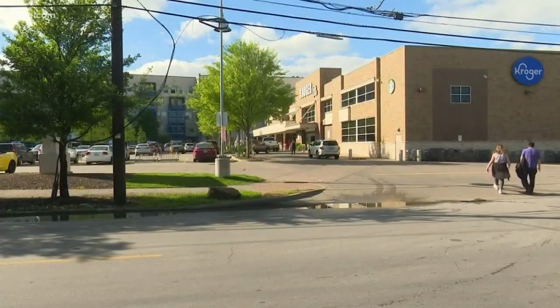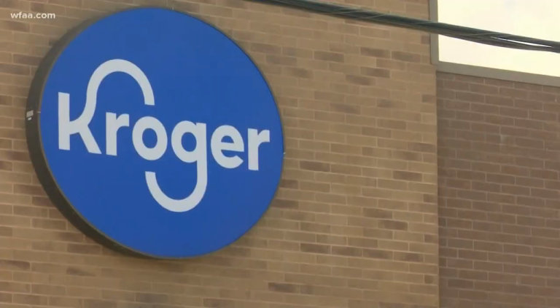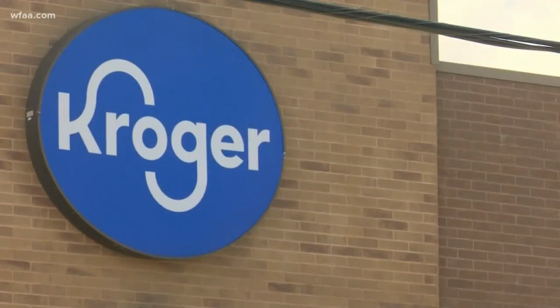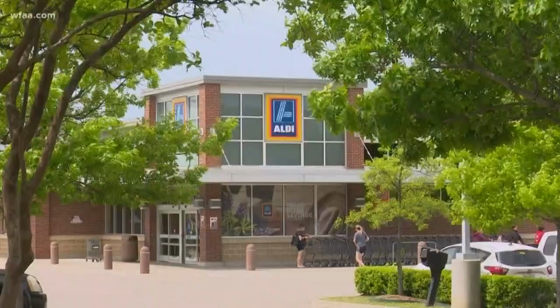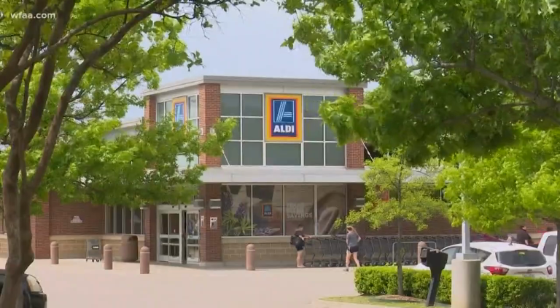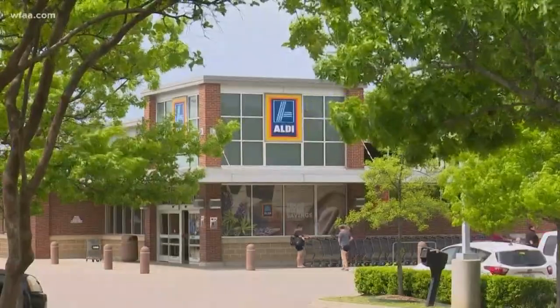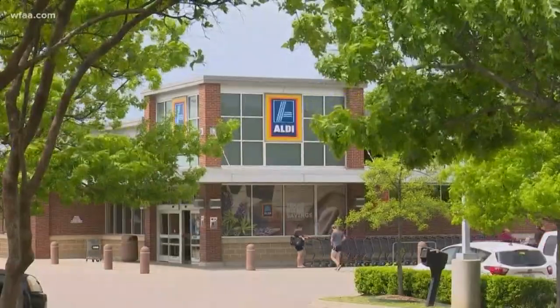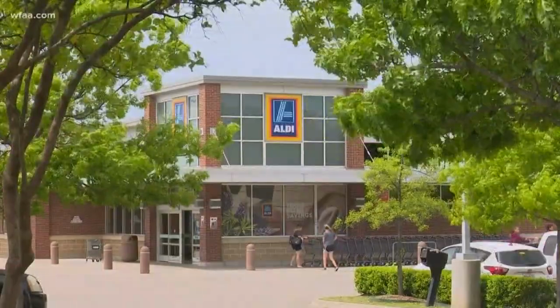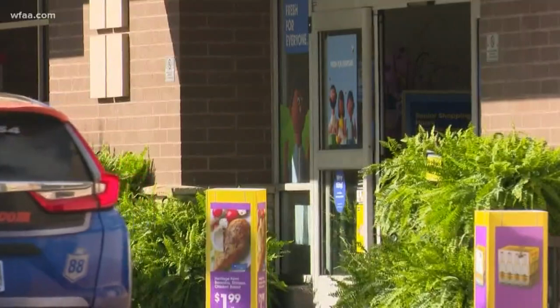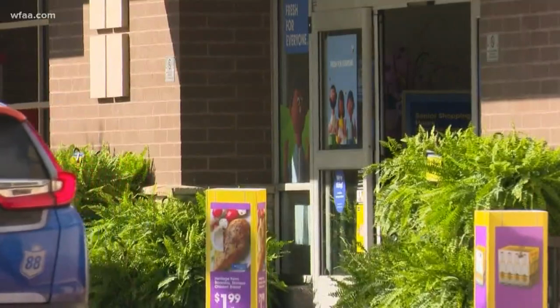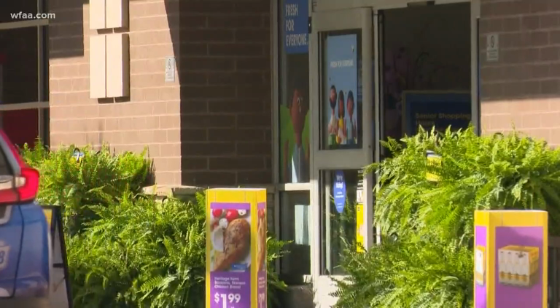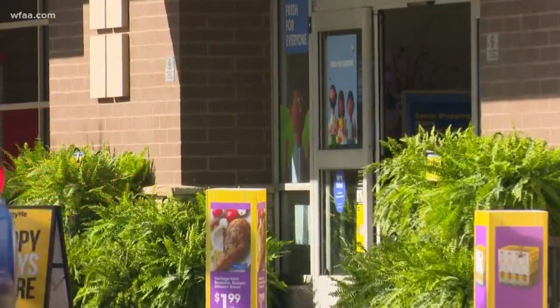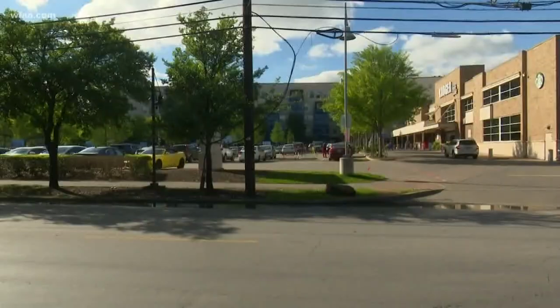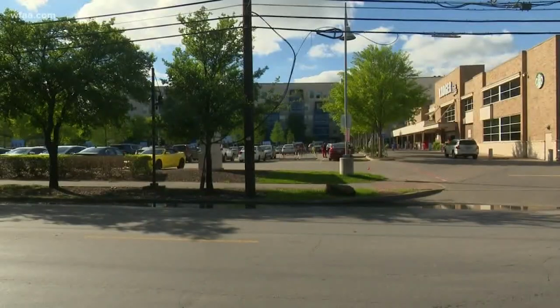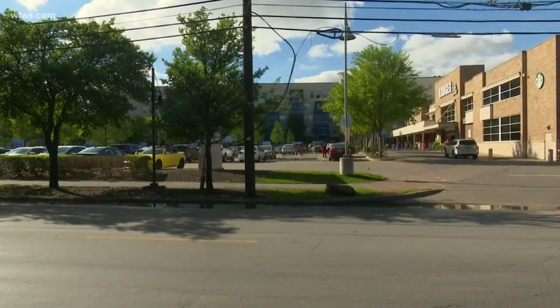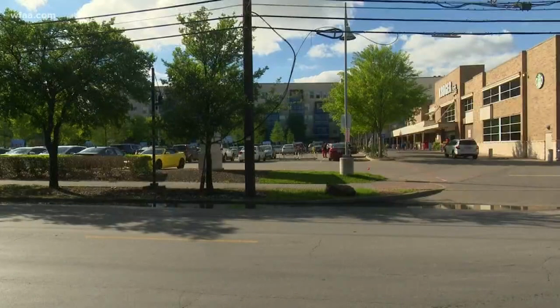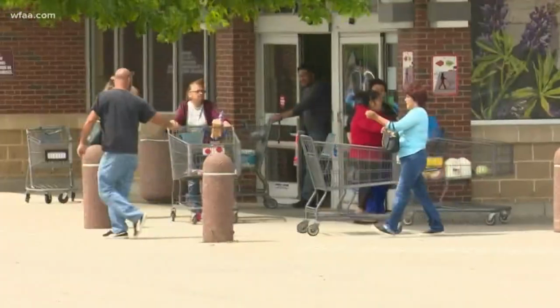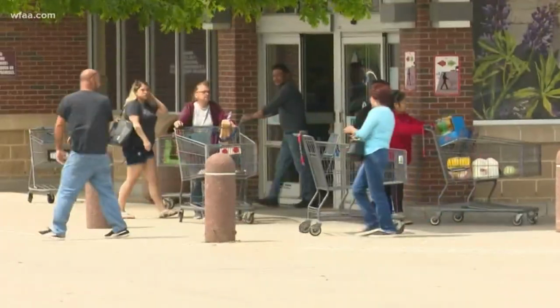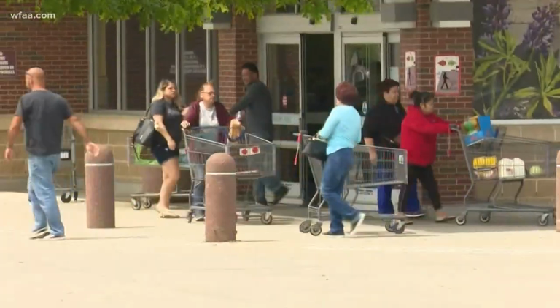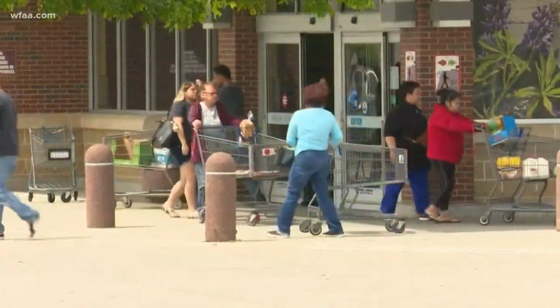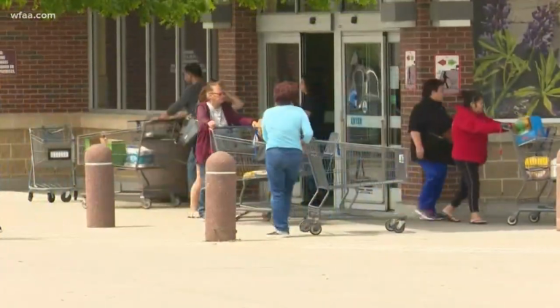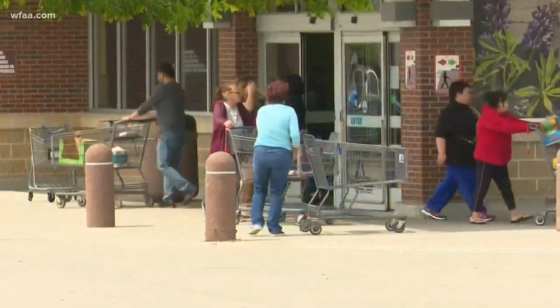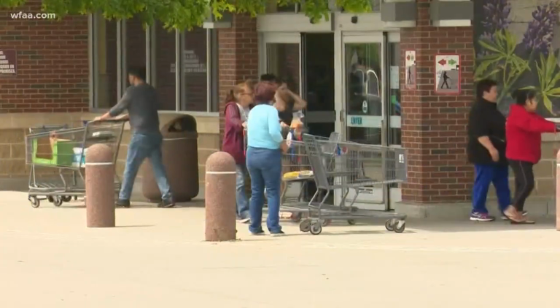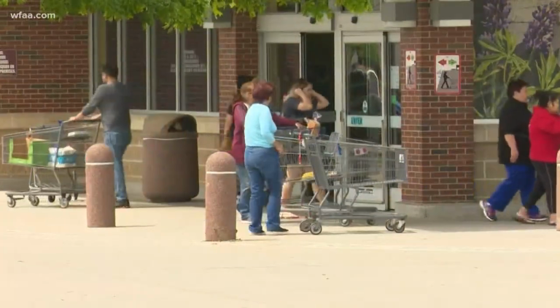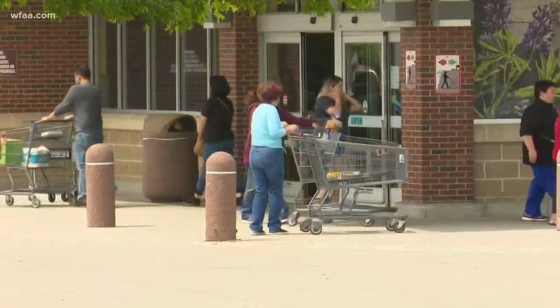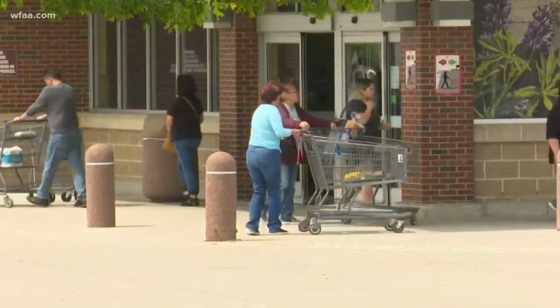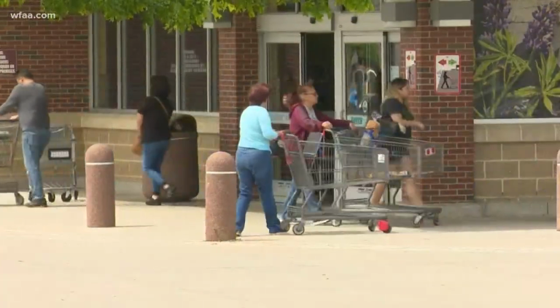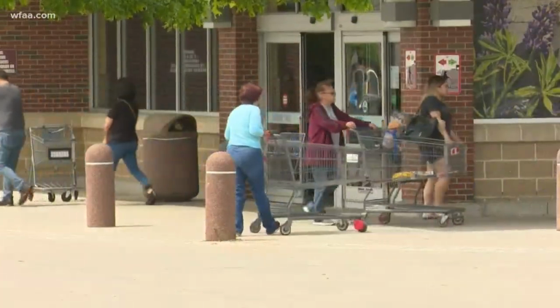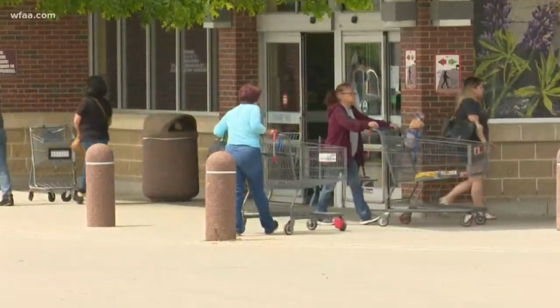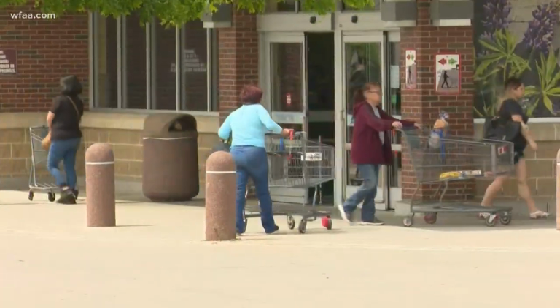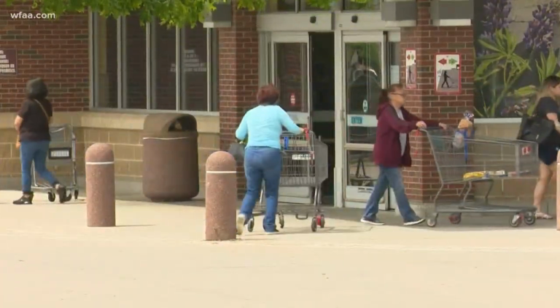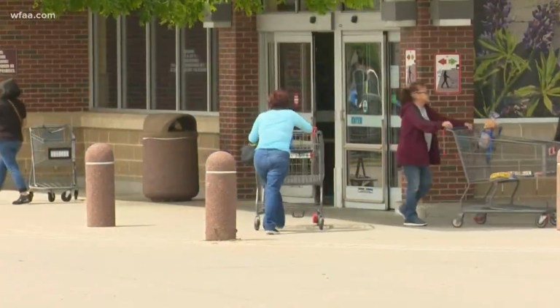Neither Kroger nor Aldi had clear, large signs about social distancing outside the stores. Aldi didn't have much social distancing for people coming in or out of the store, and there wasn't any enforcement either.